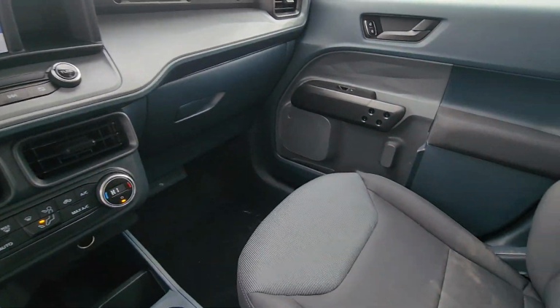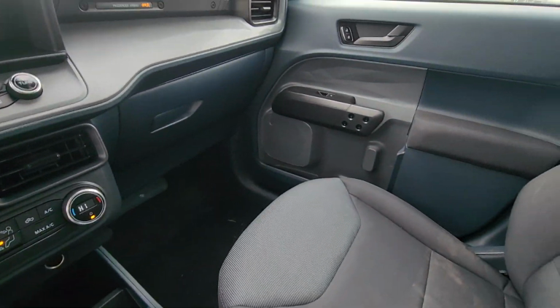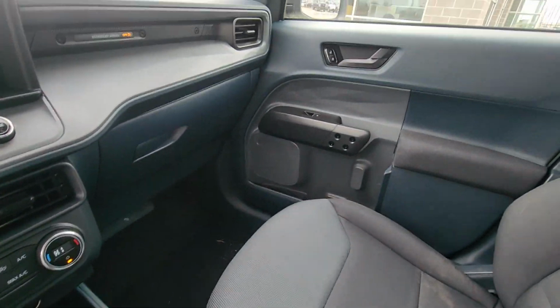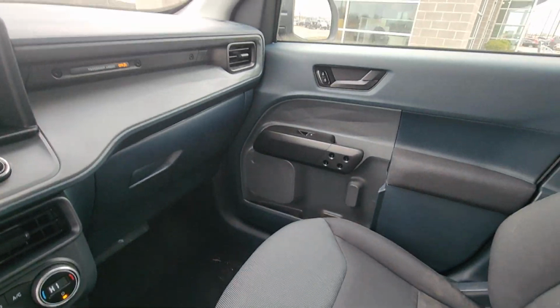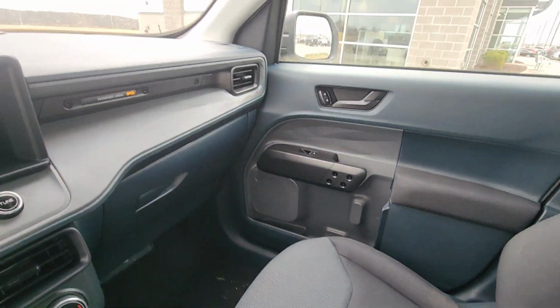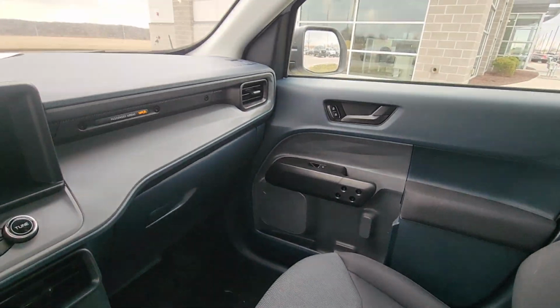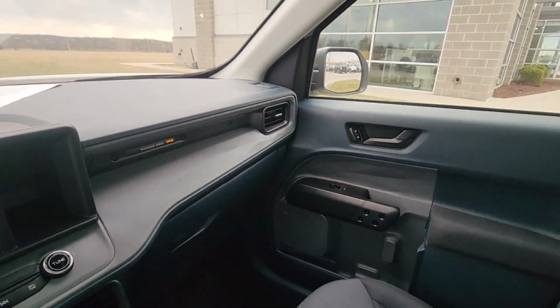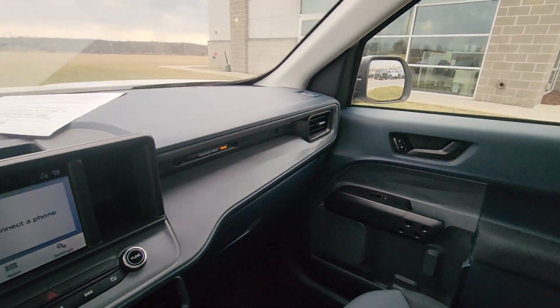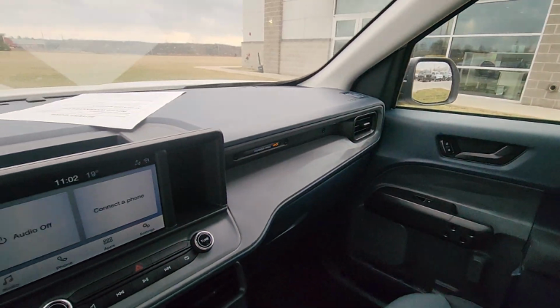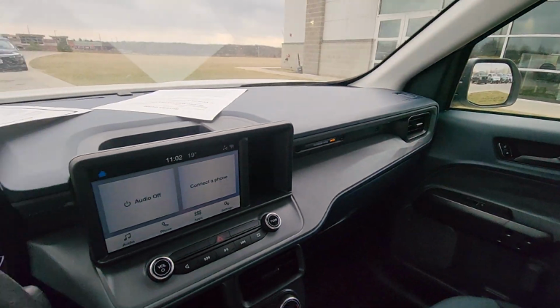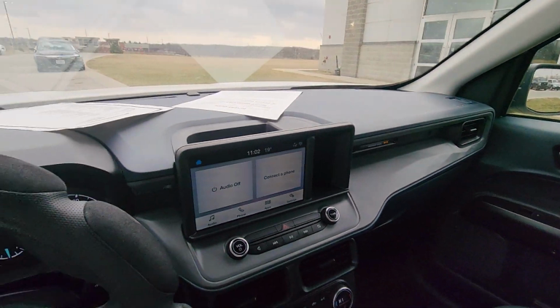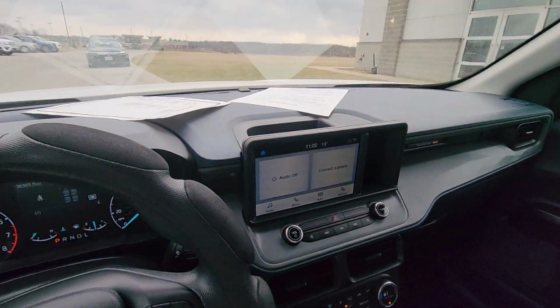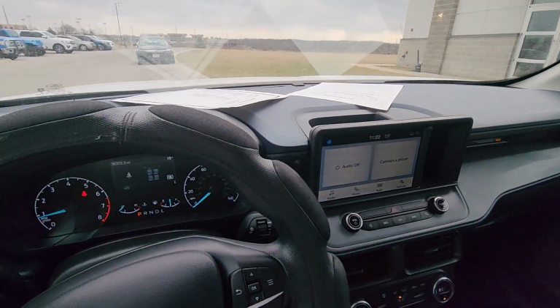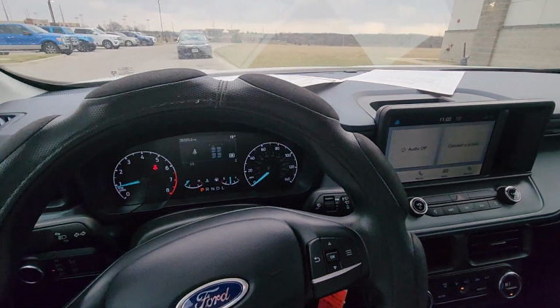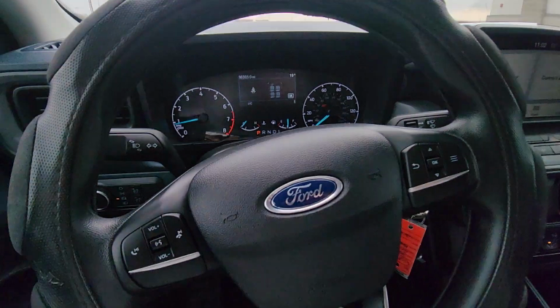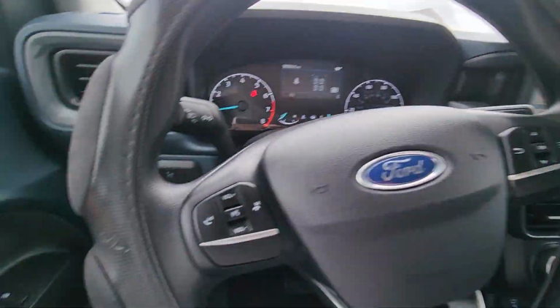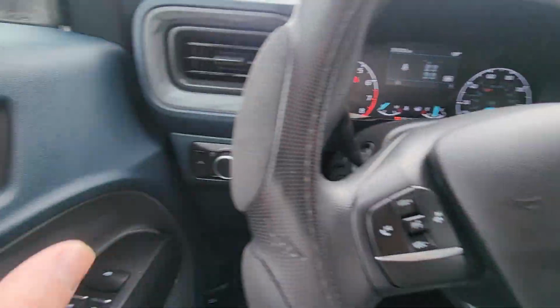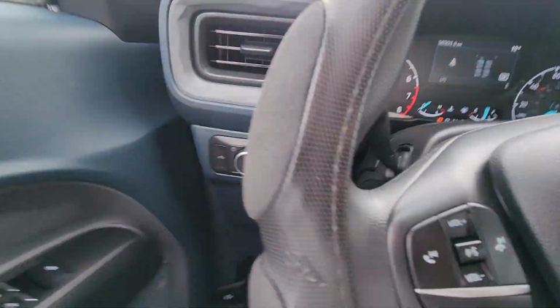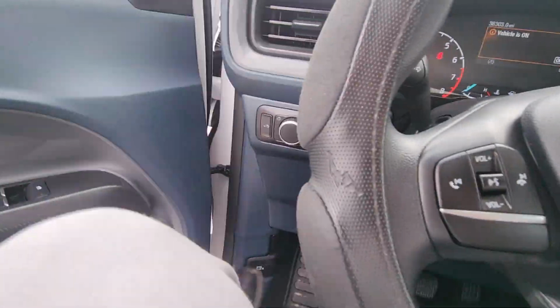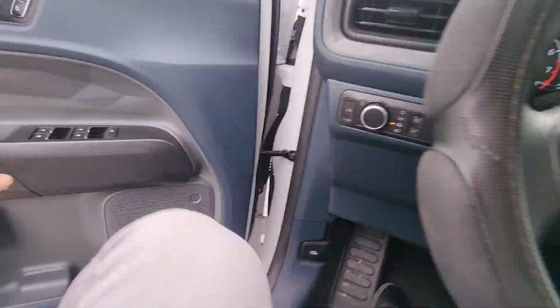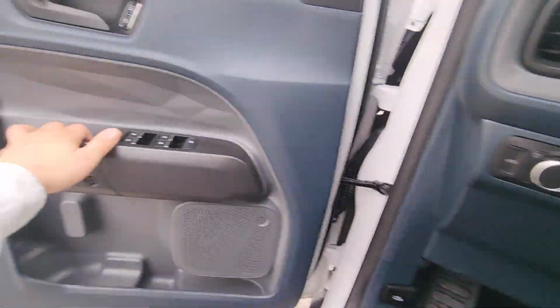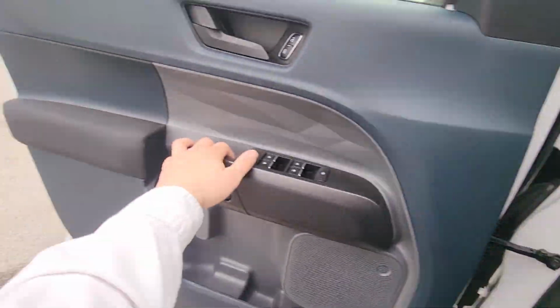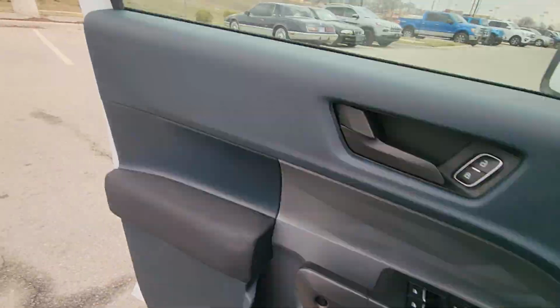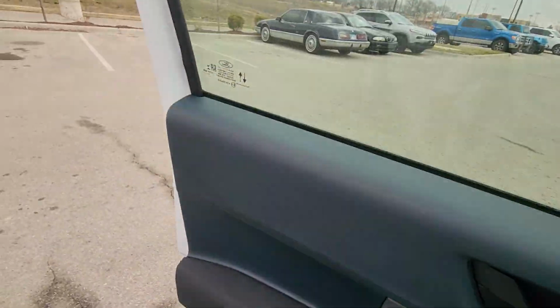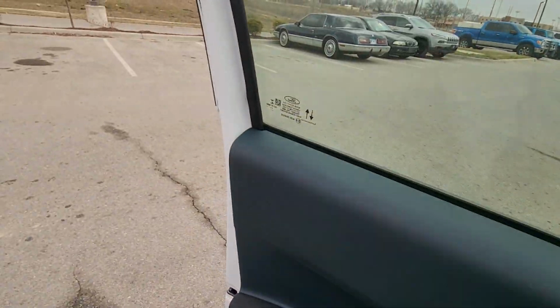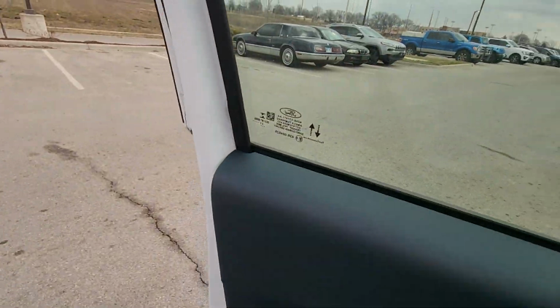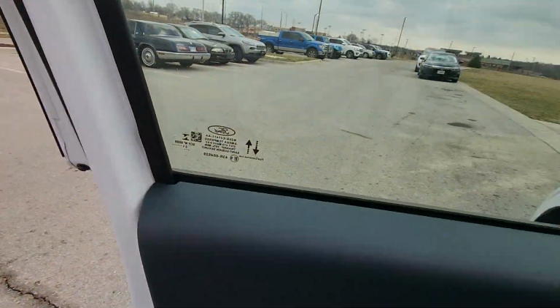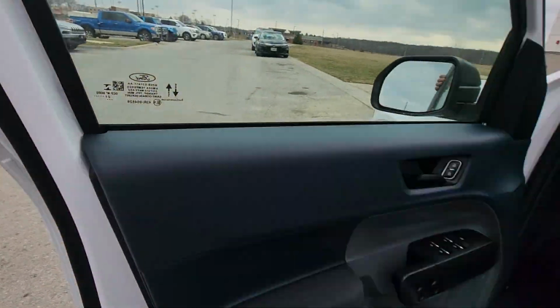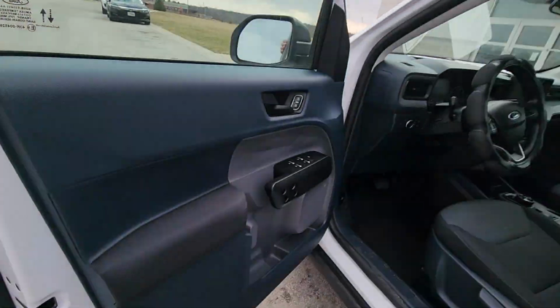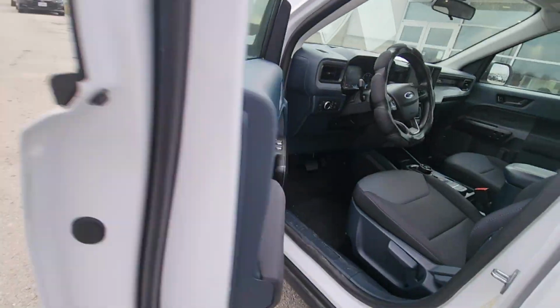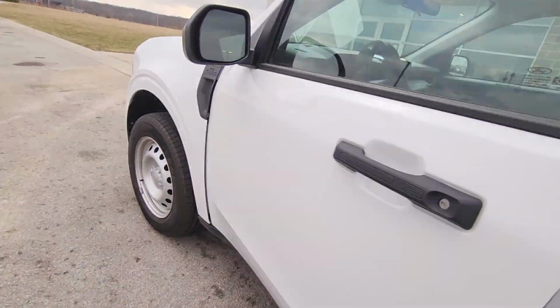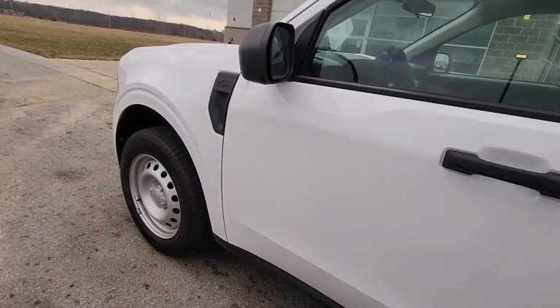Lastly, what I'm going to do is film it from the passenger side angle, just so you can get a clear picture of the interior. Super clean.